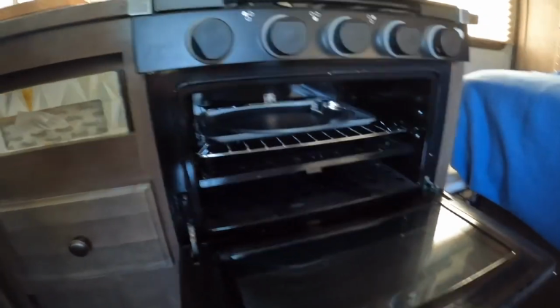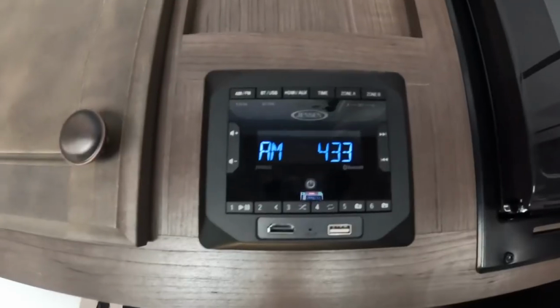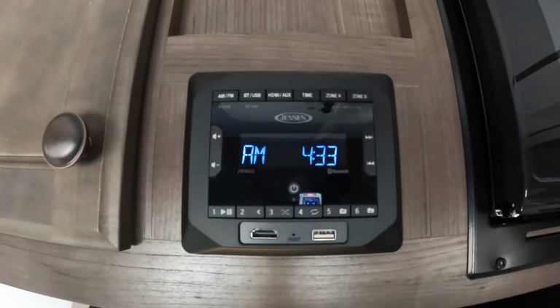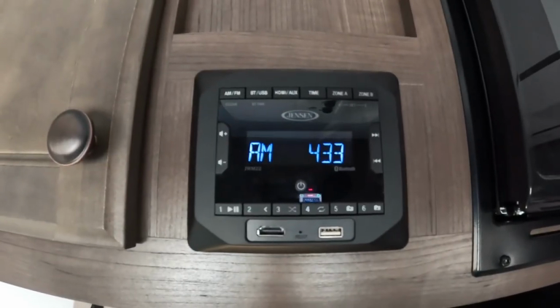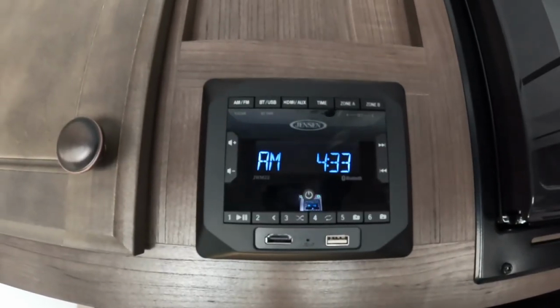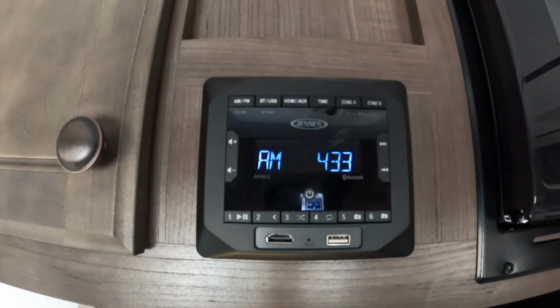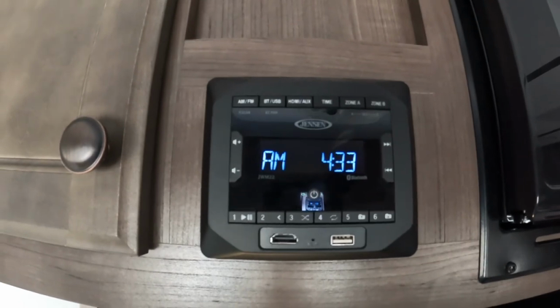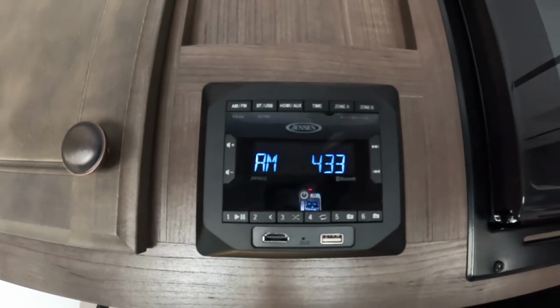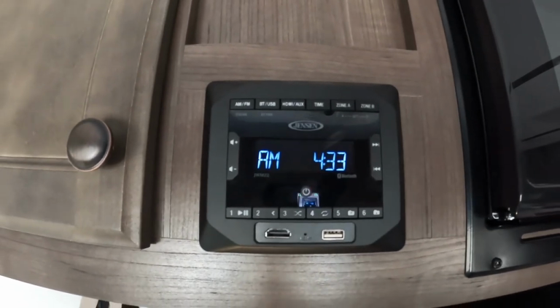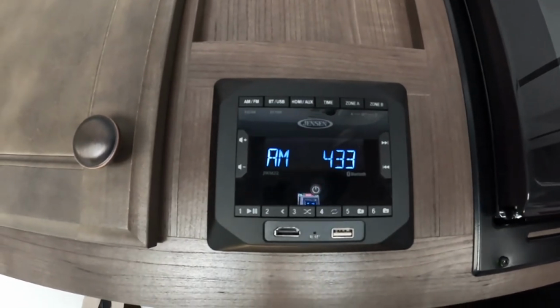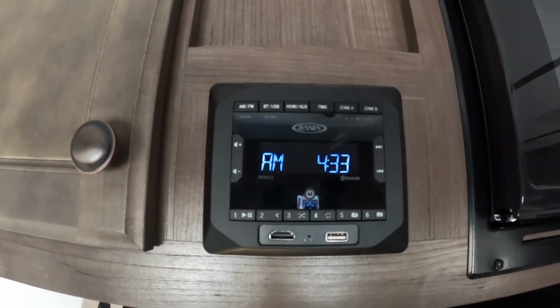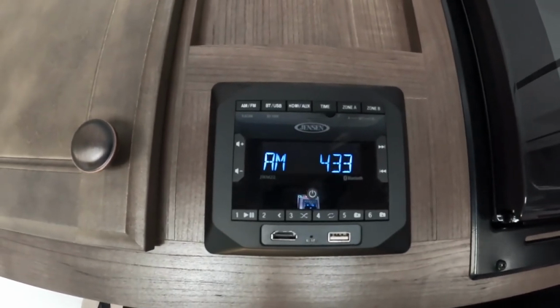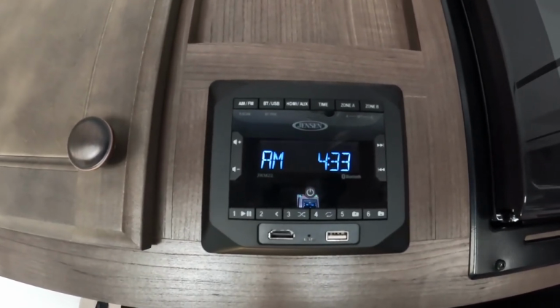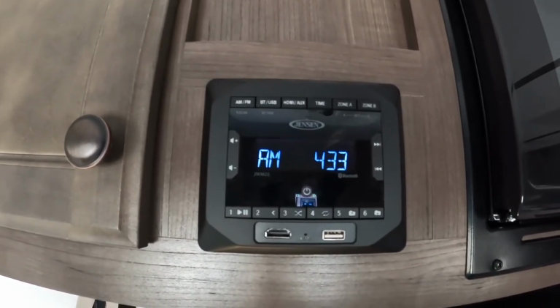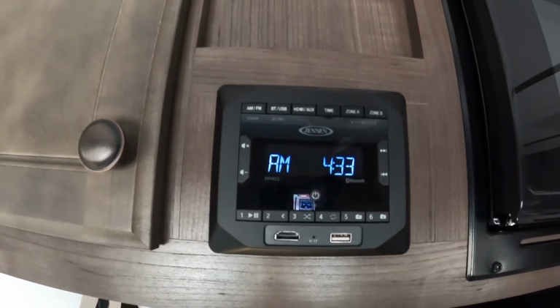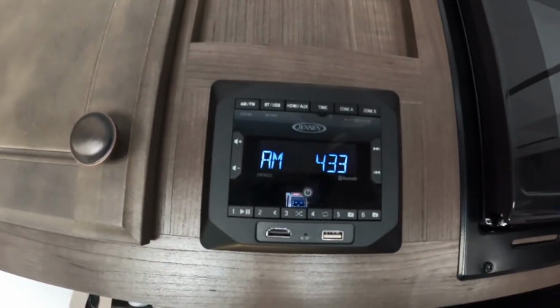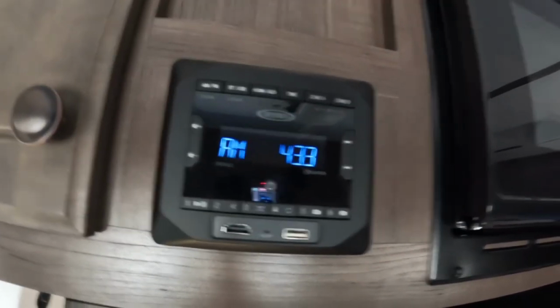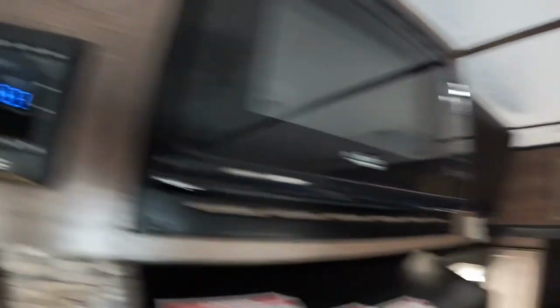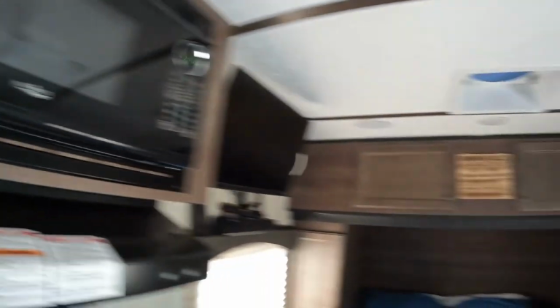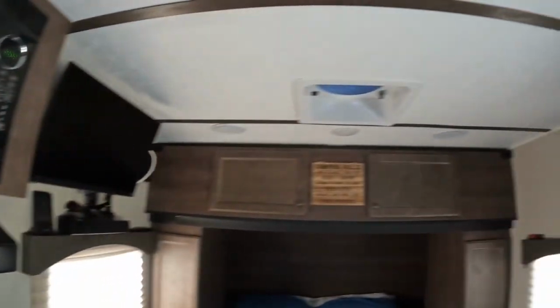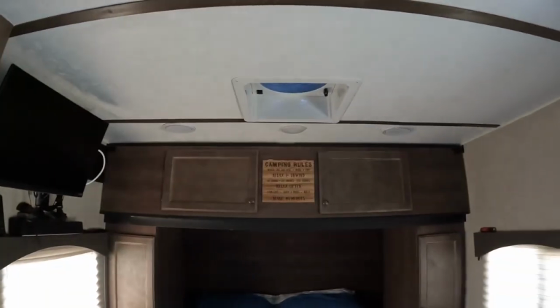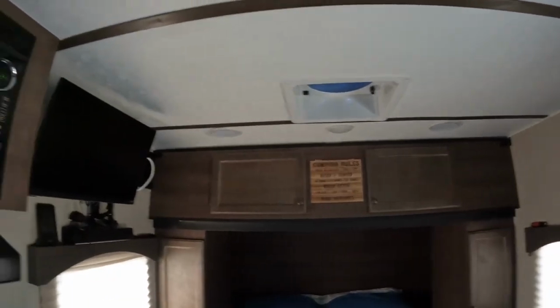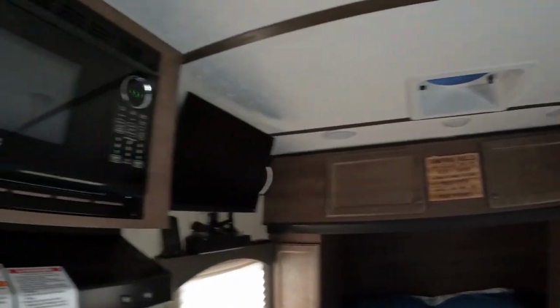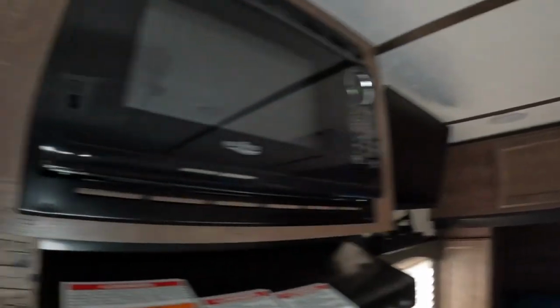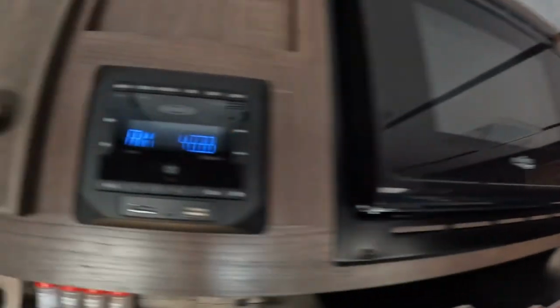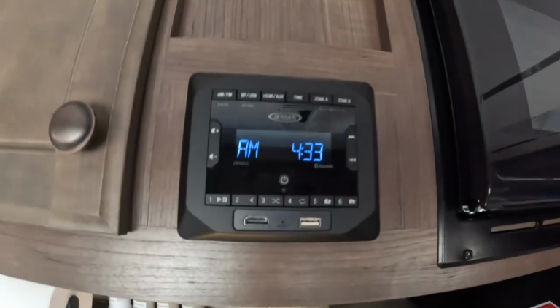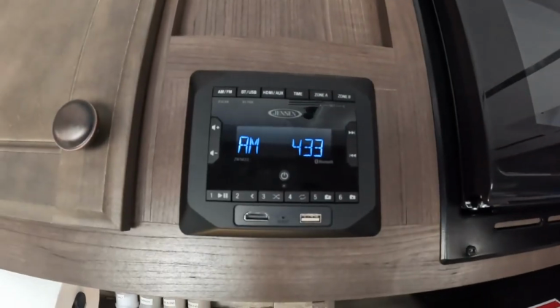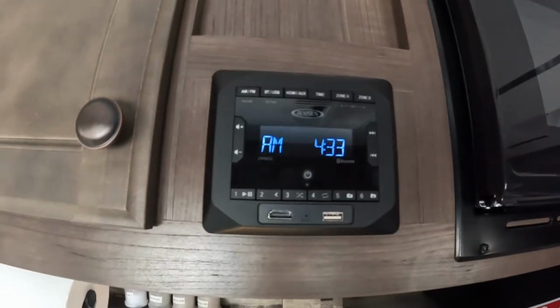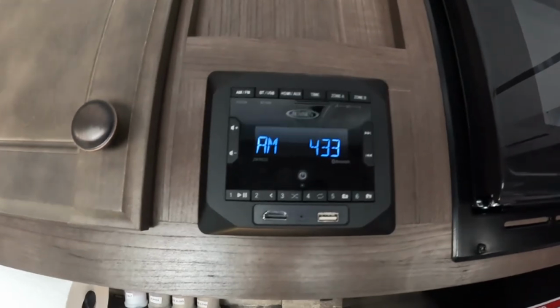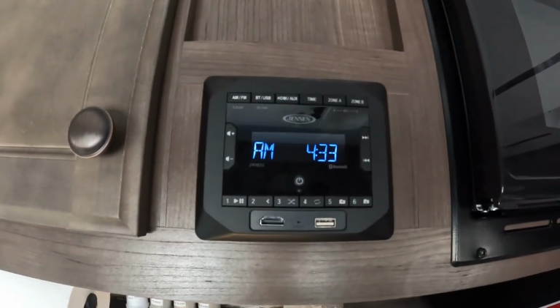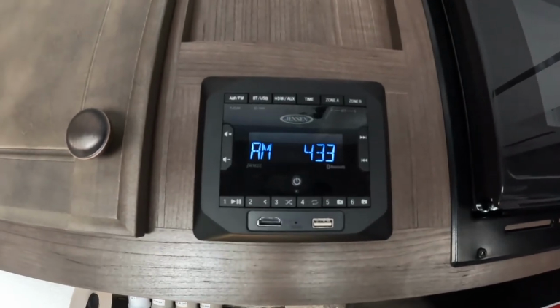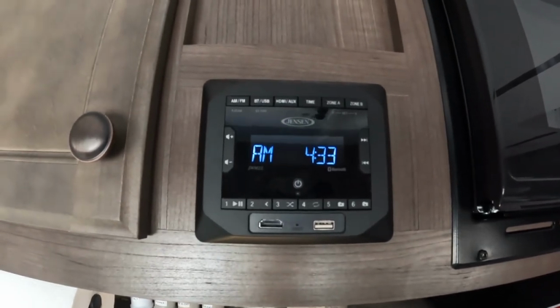We also updated our radio. The radio that it came with ended up getting fried because they wired the speakers incorrectly, and it ended up ruining the stereo. So we've replaced it.